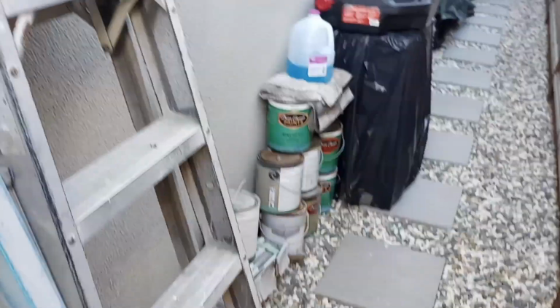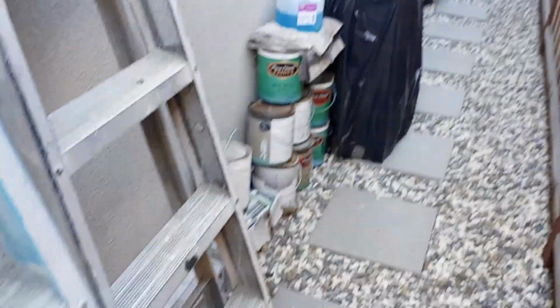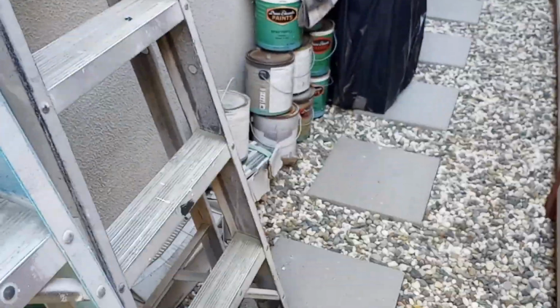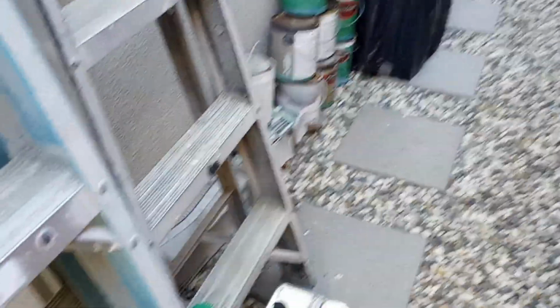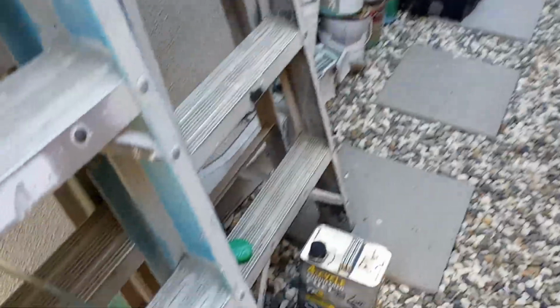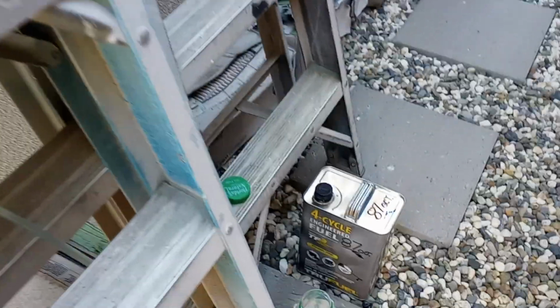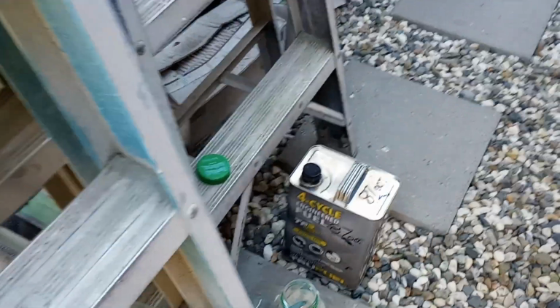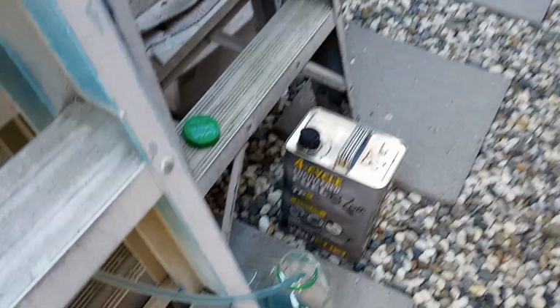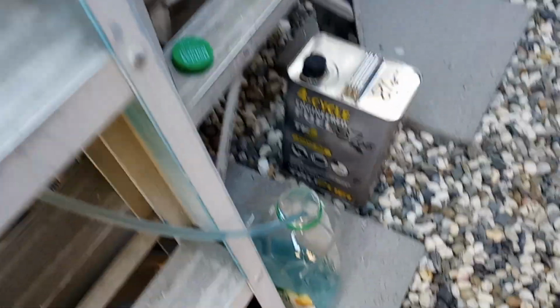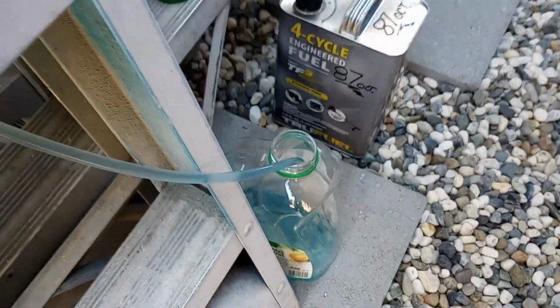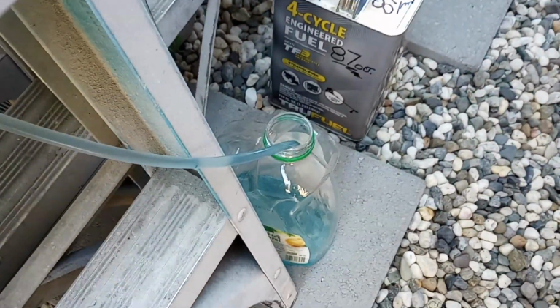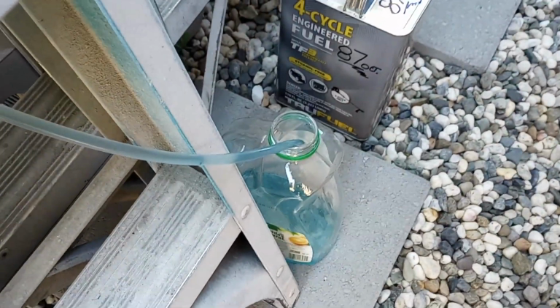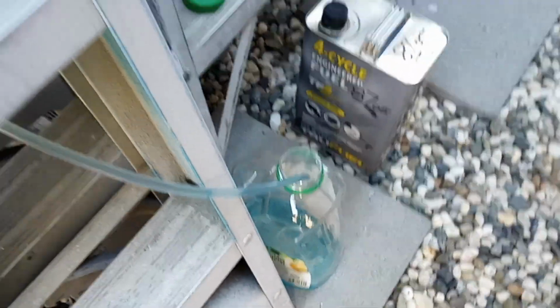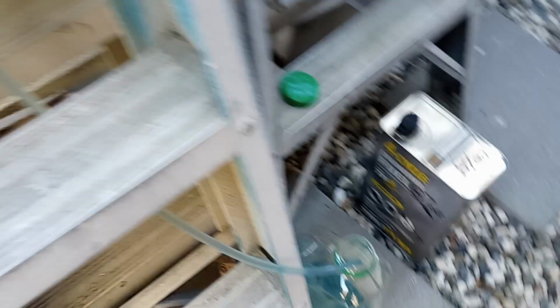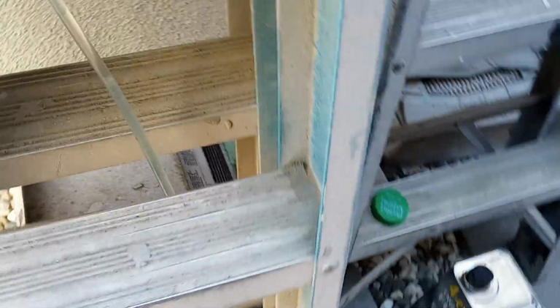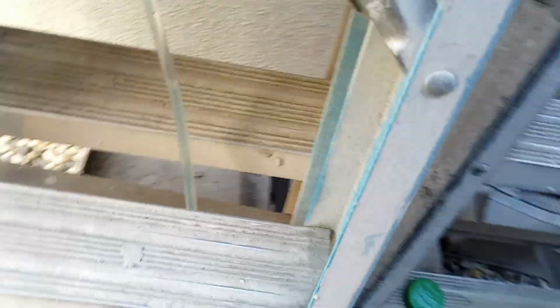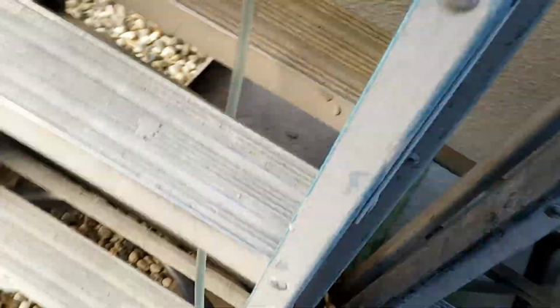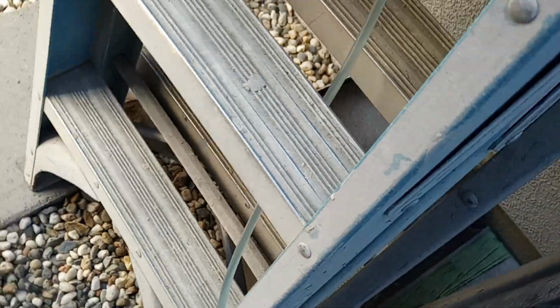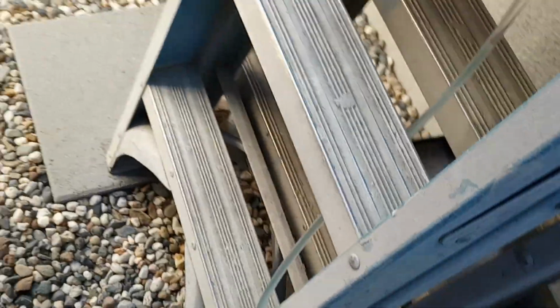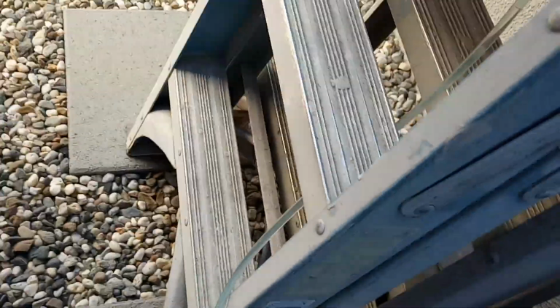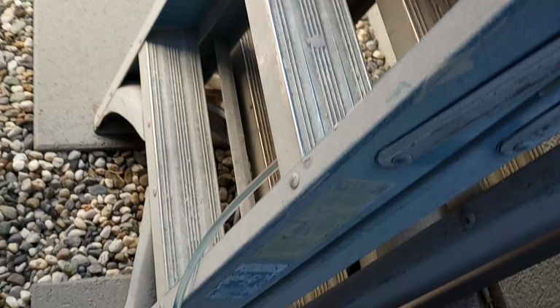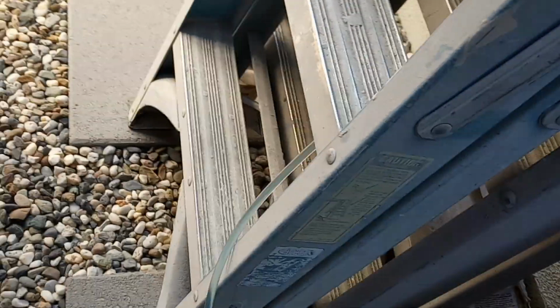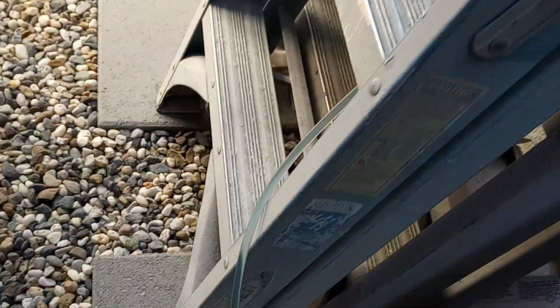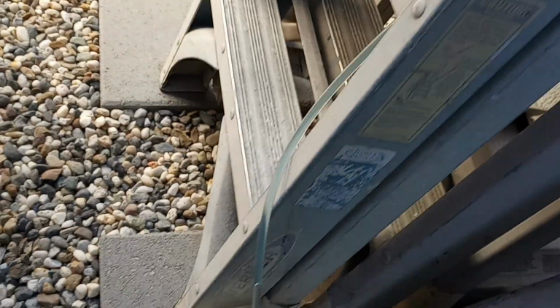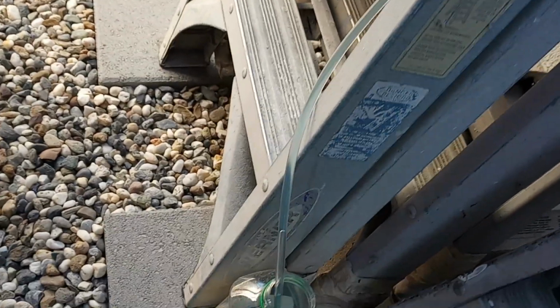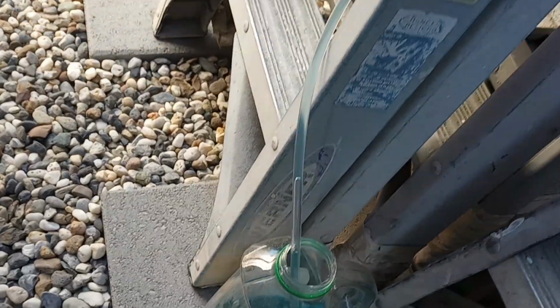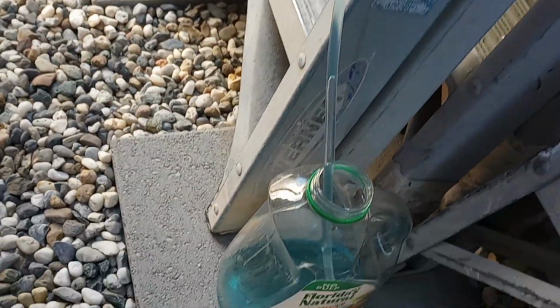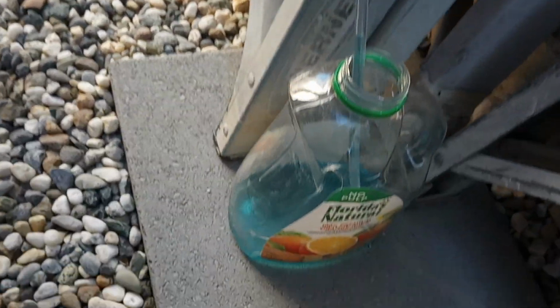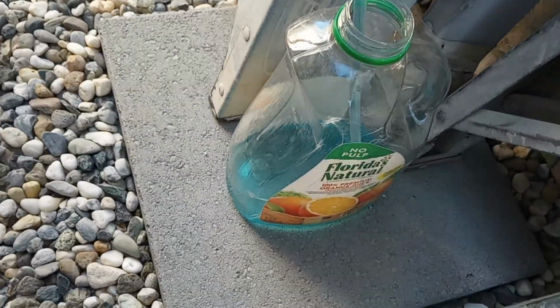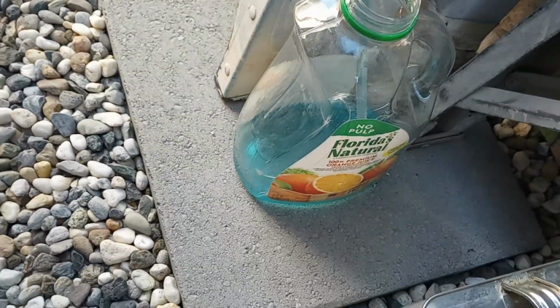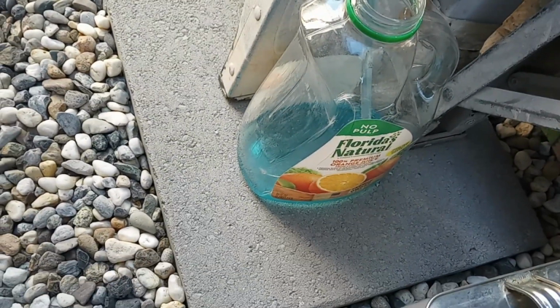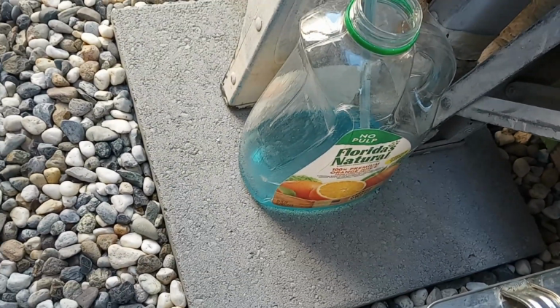Down below I've got my mixture of water and ethanol. Kind of a tight space in here — see that.